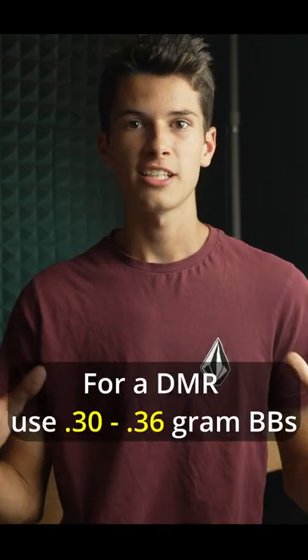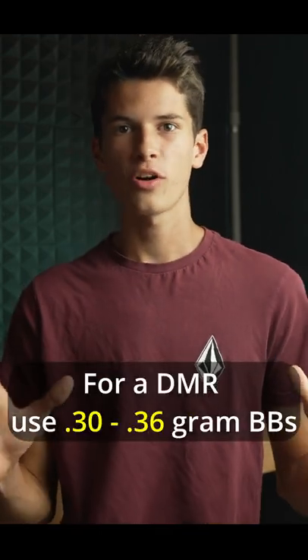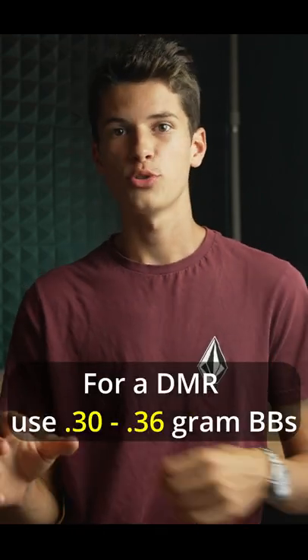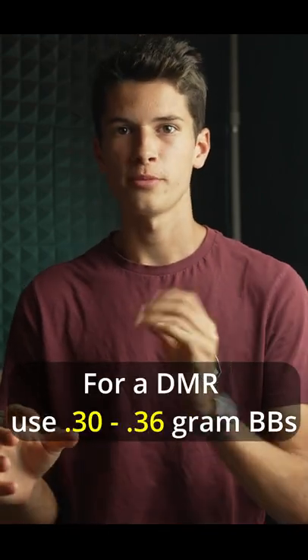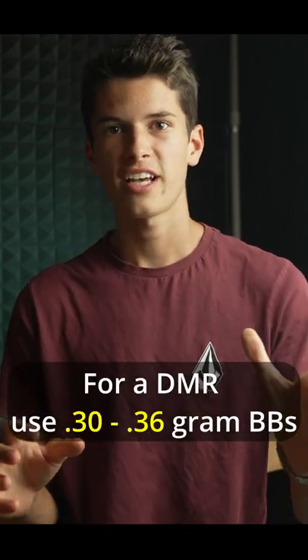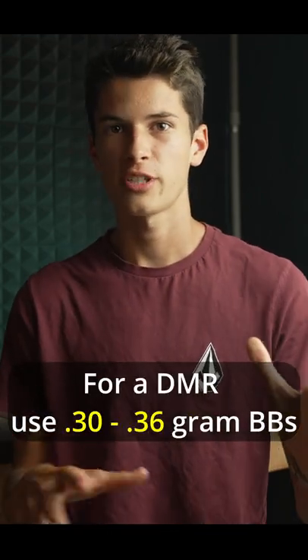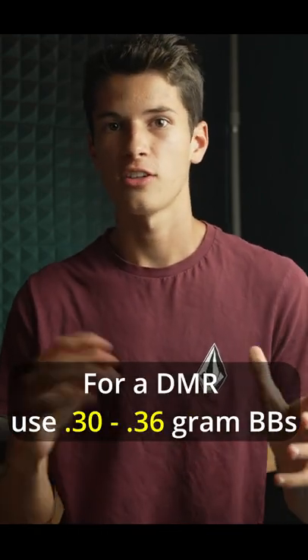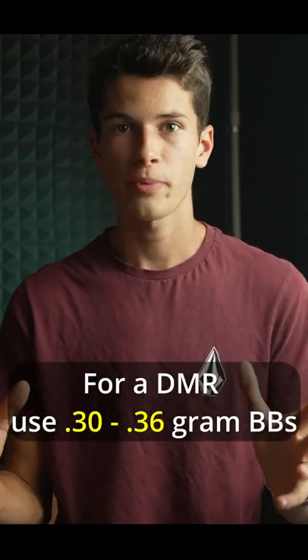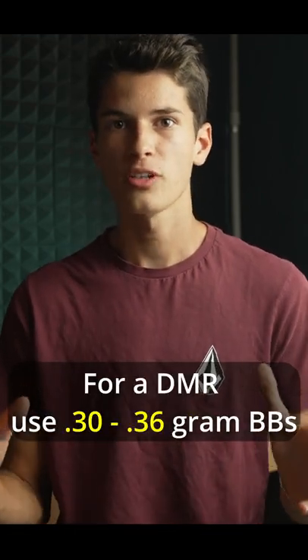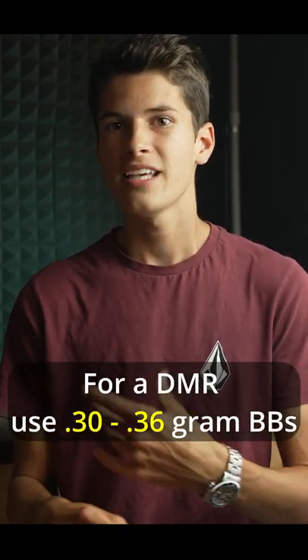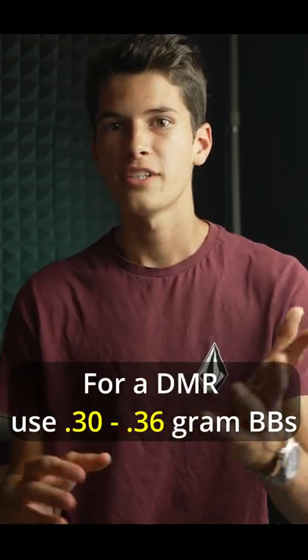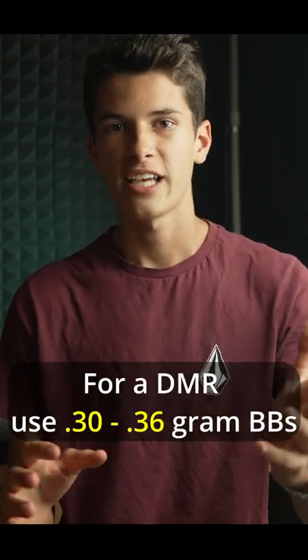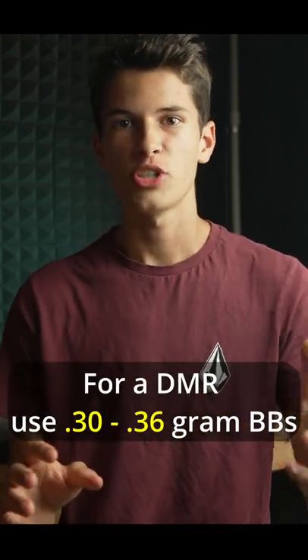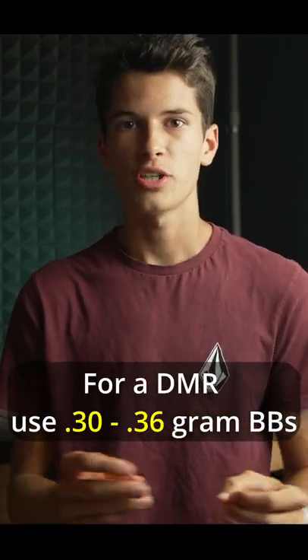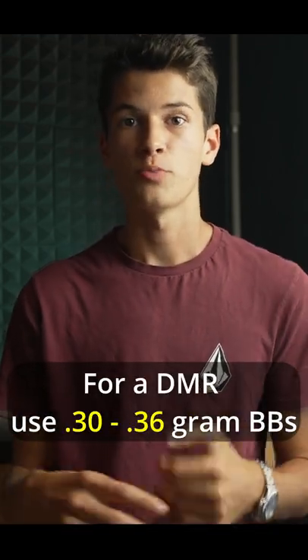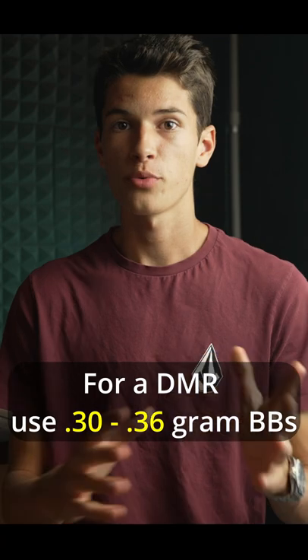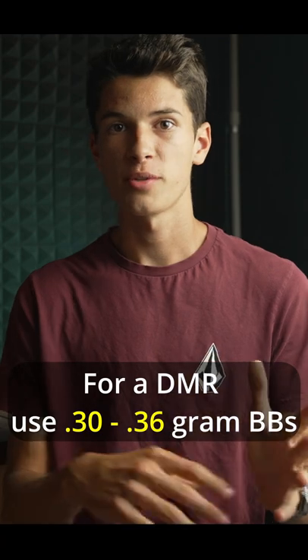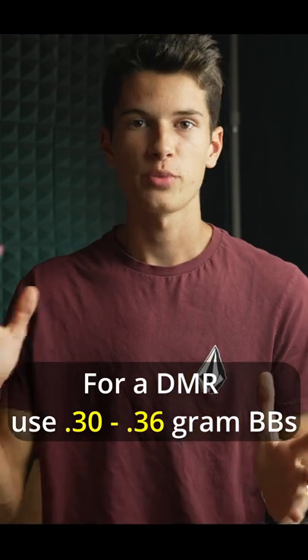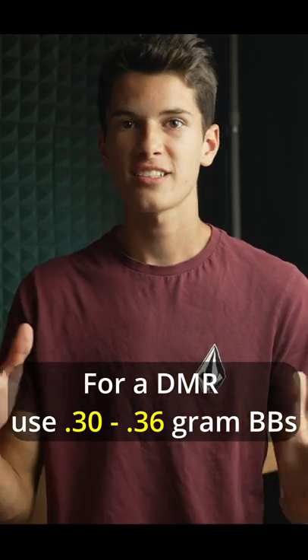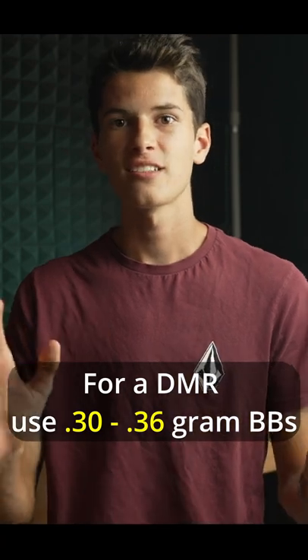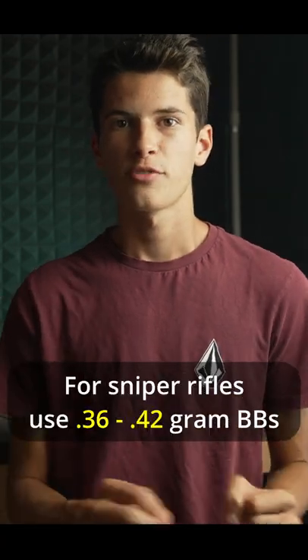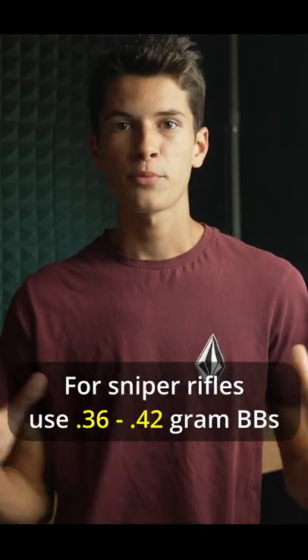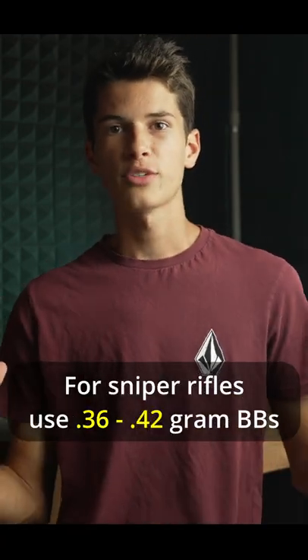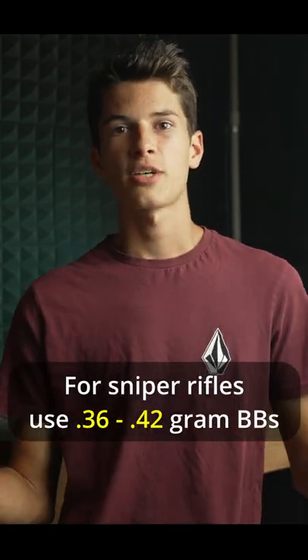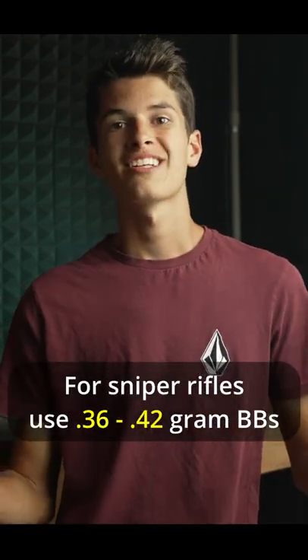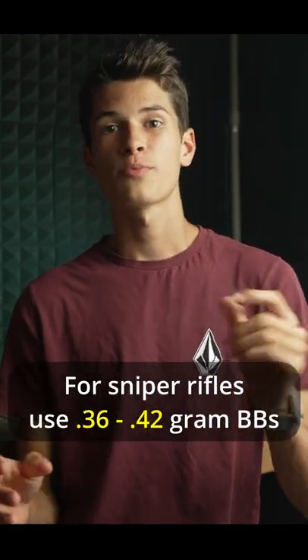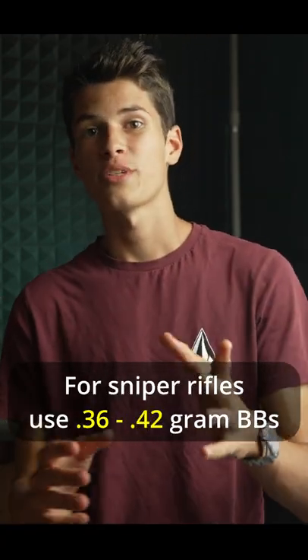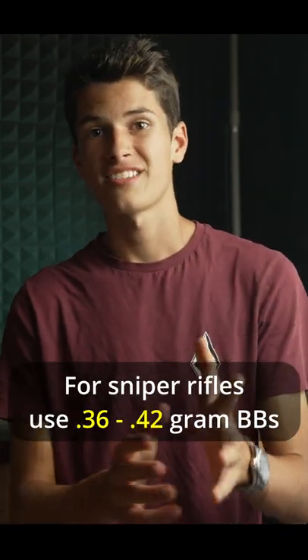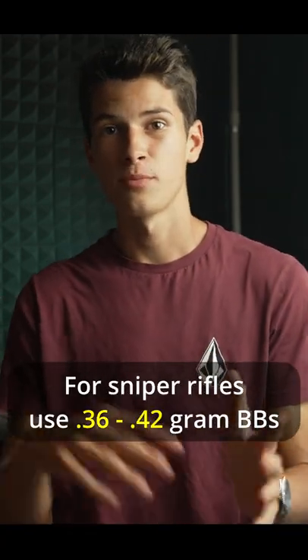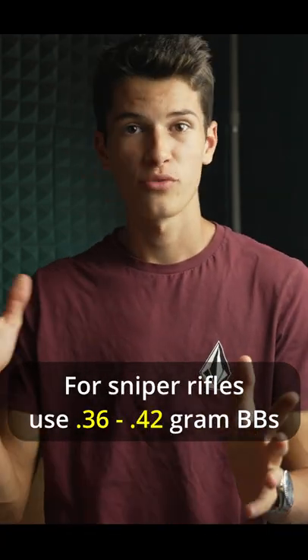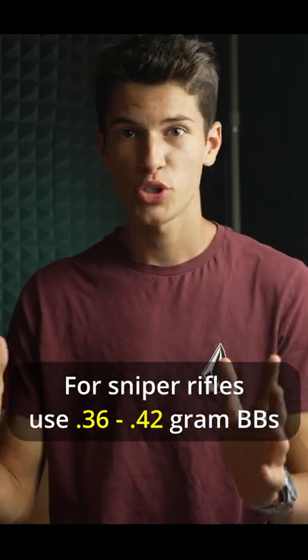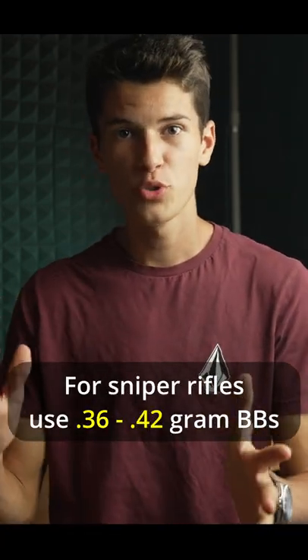Now for something like a DMR that shoots a little bit faster and has a longer barrel, even if it is an AEG, you can use 0.3s to 0.36s. Now for sniper rifles, I'd recommend at least 0.36s to 0.42s.